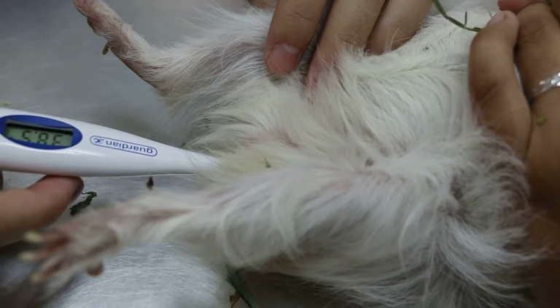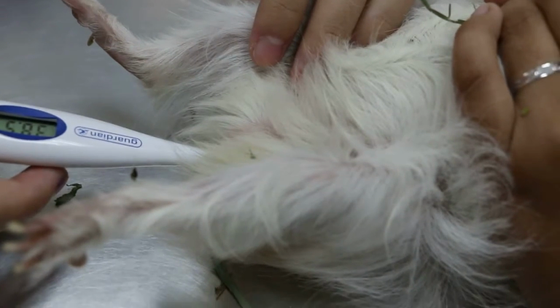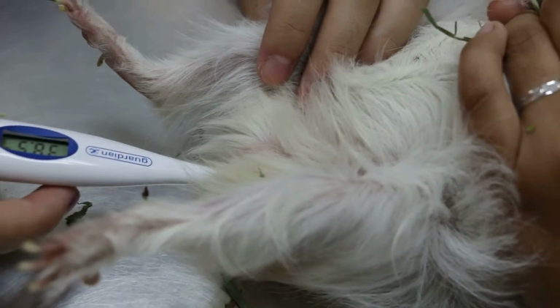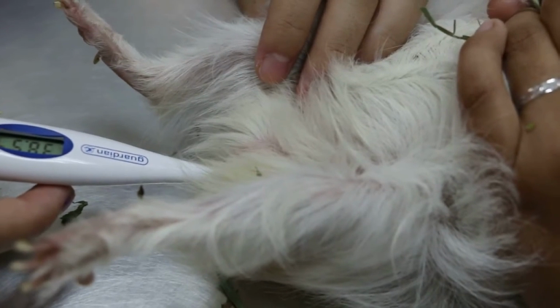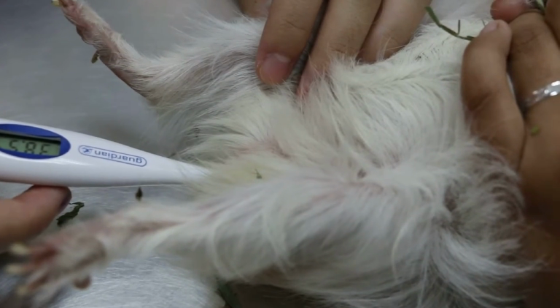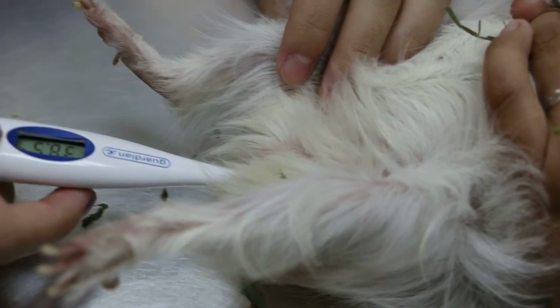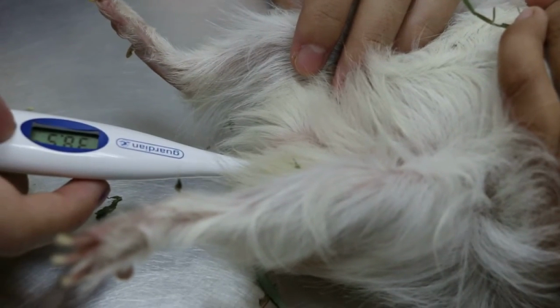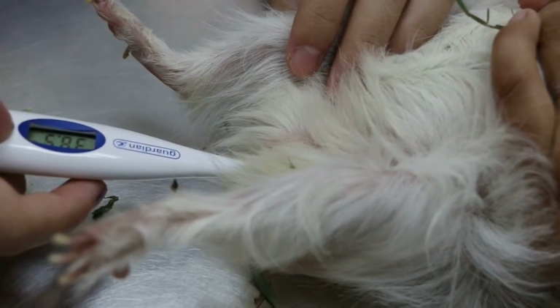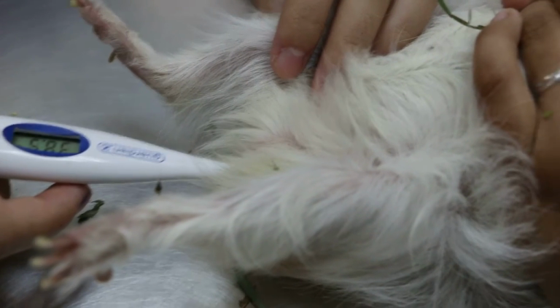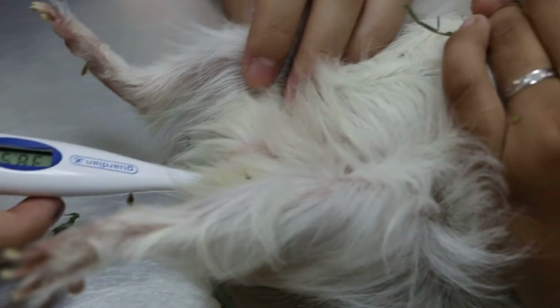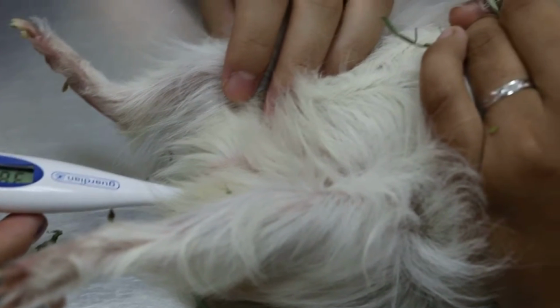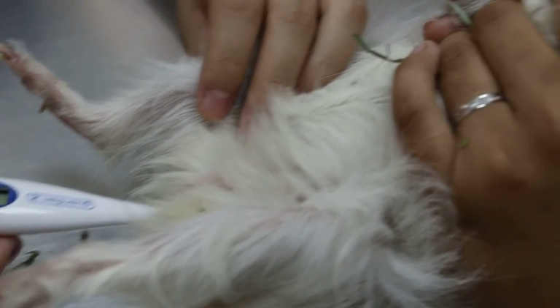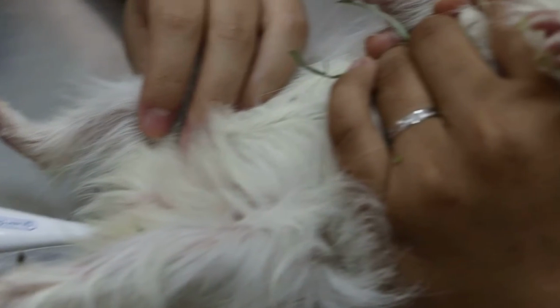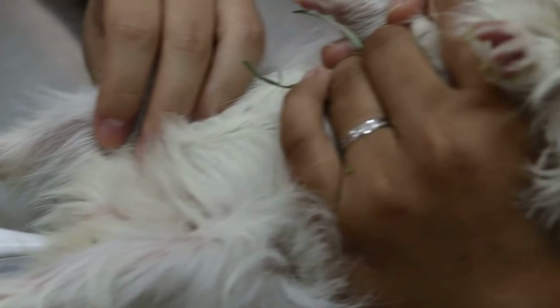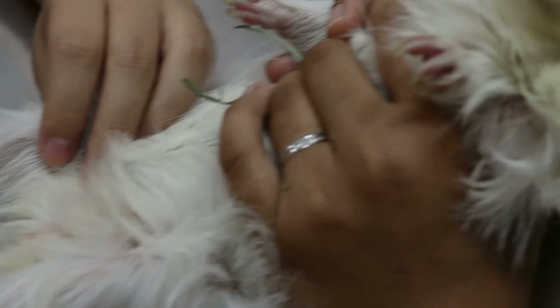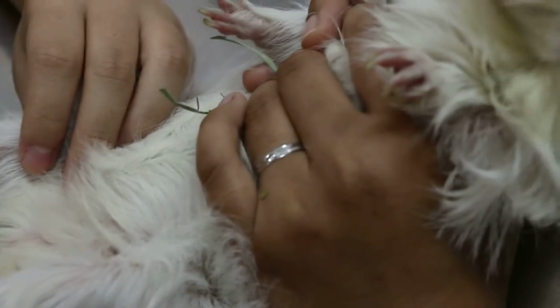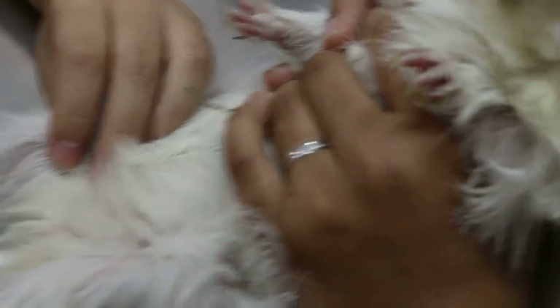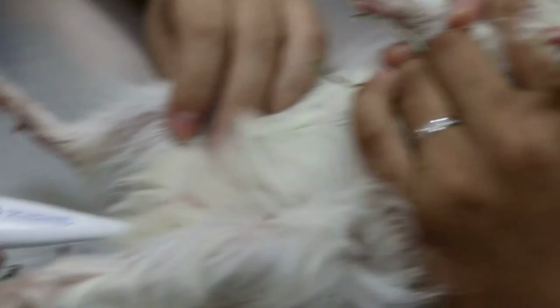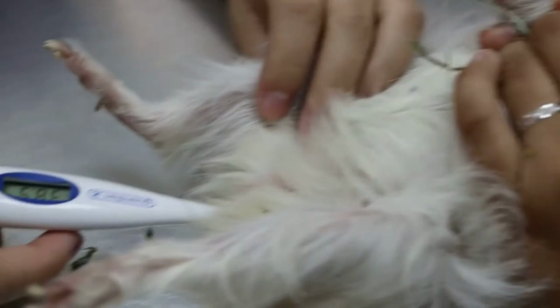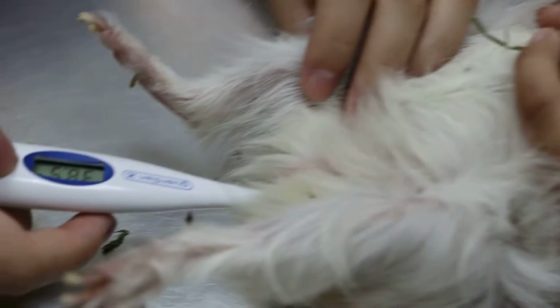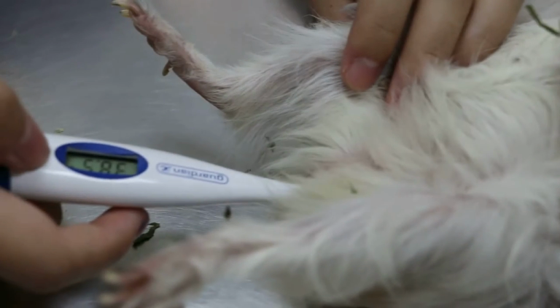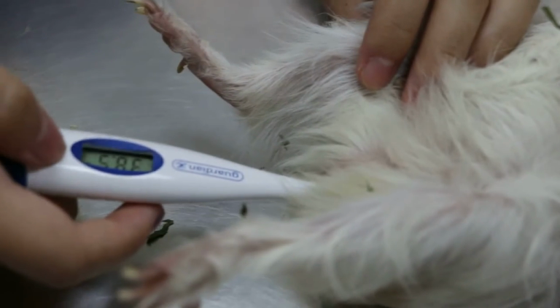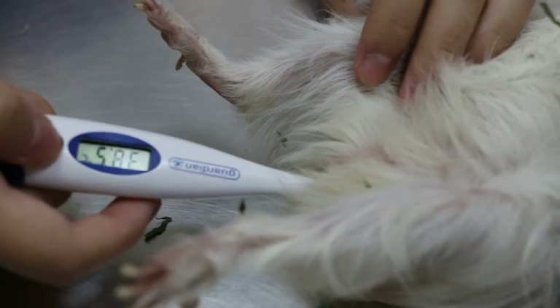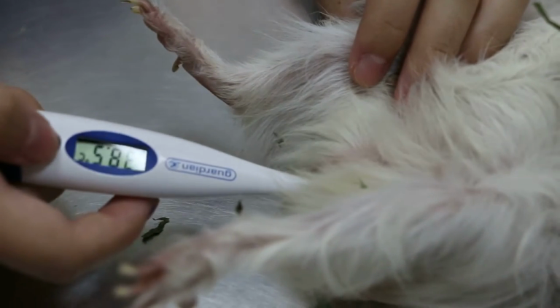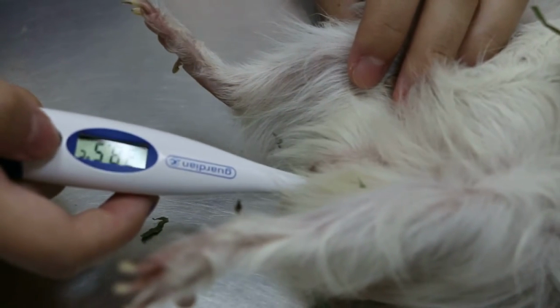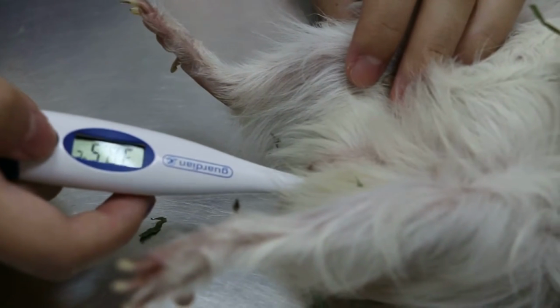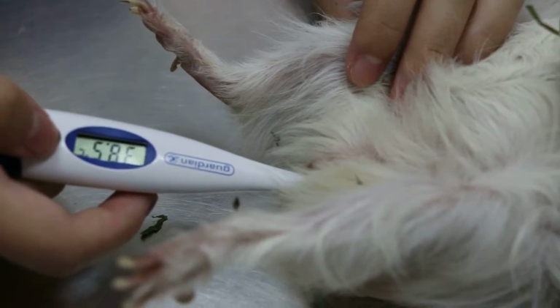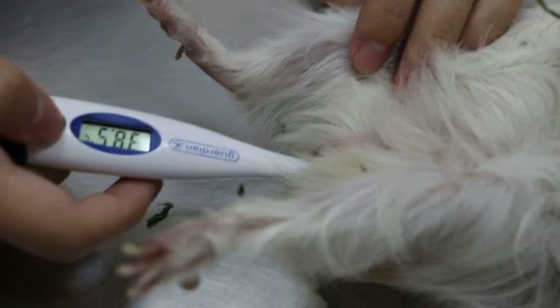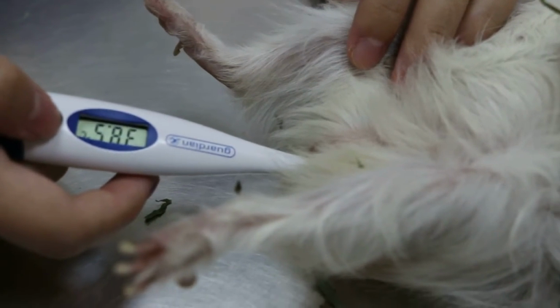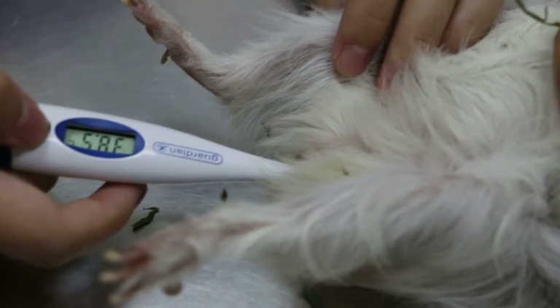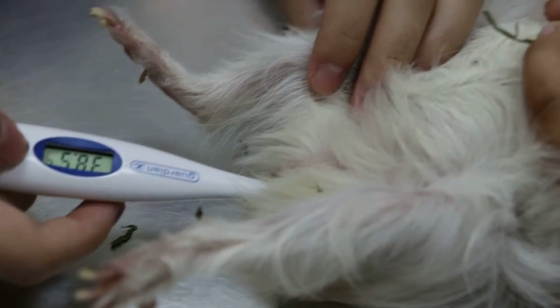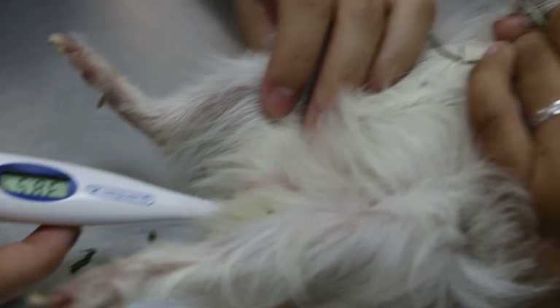We take a temperature of this skinny pig with a head tilt. The temperature is 38.5 — that's normal.